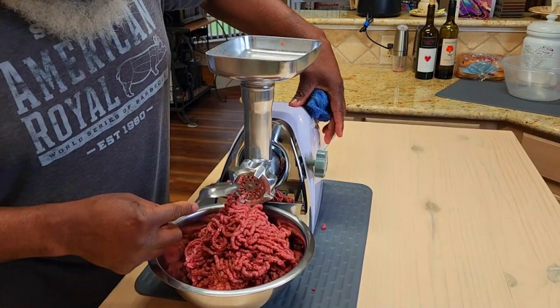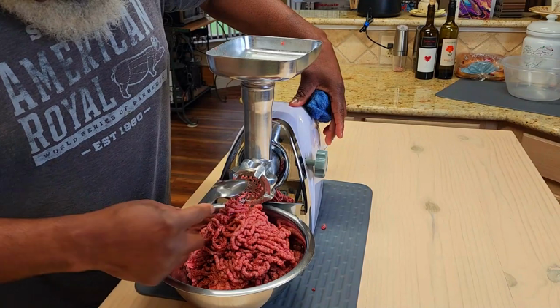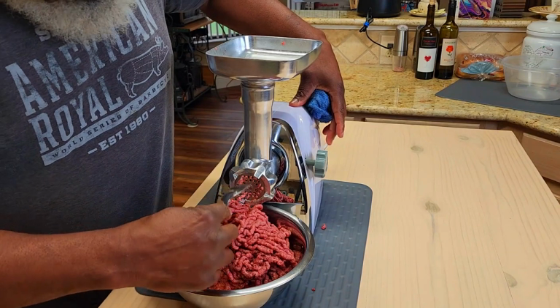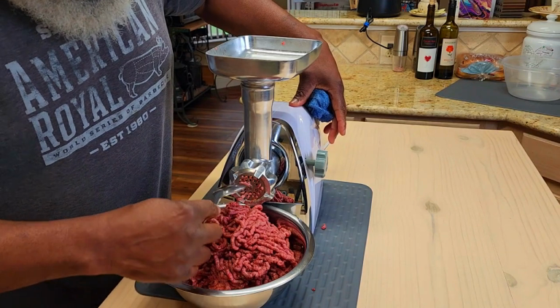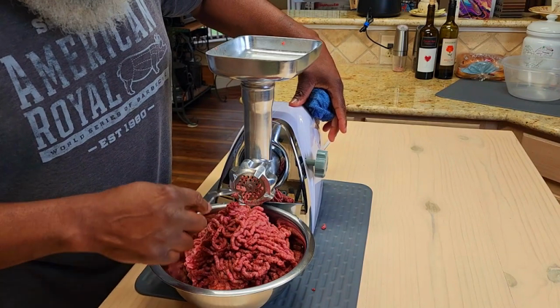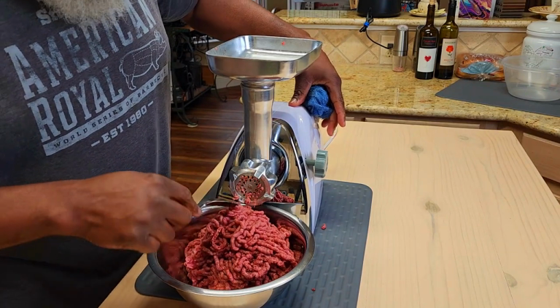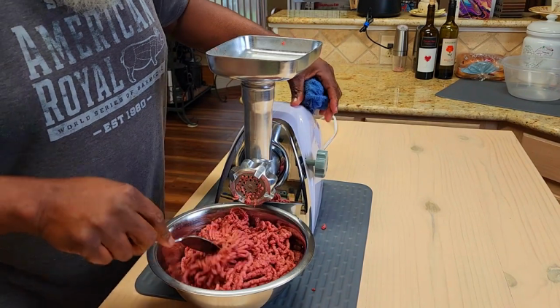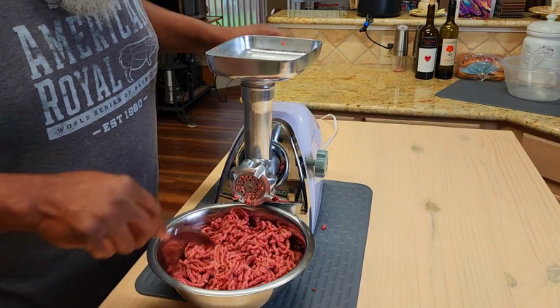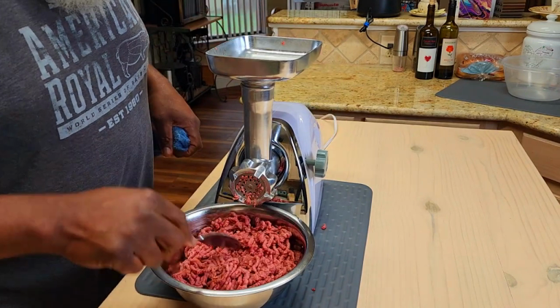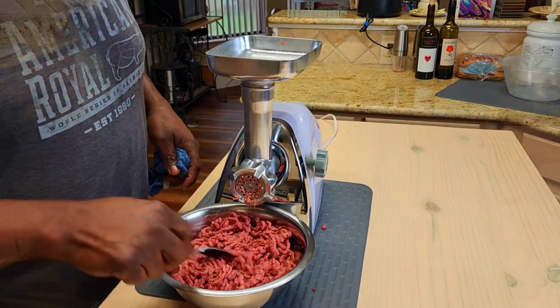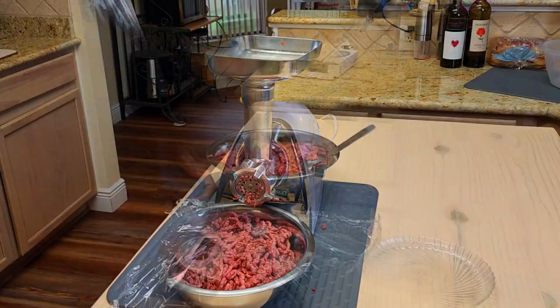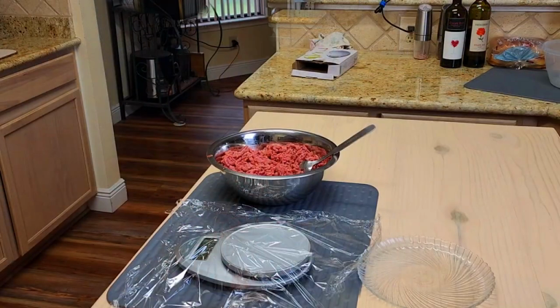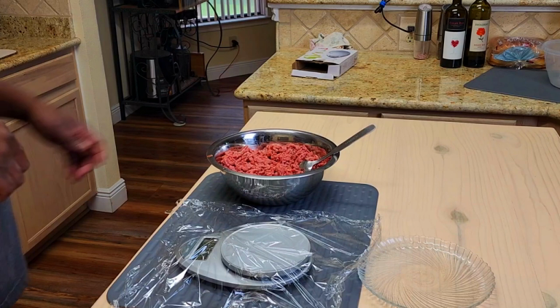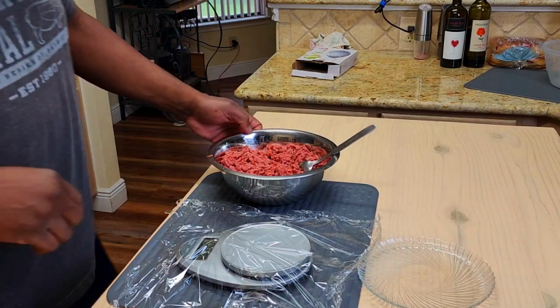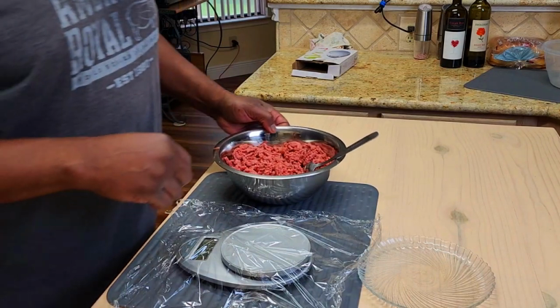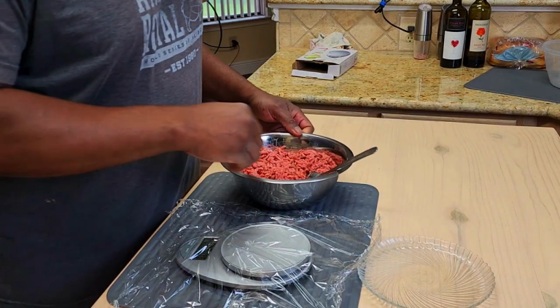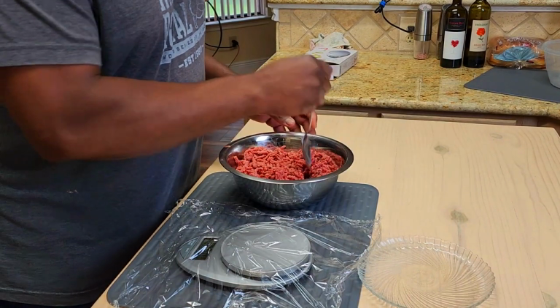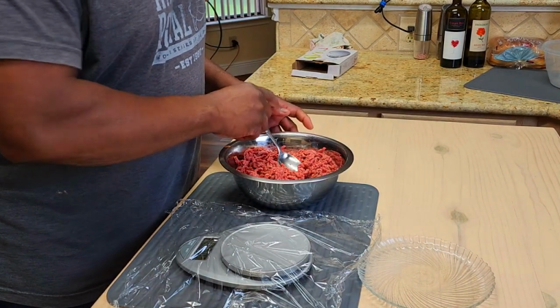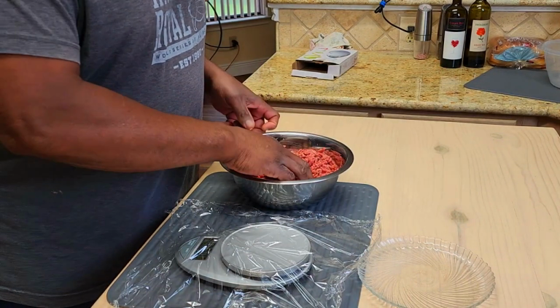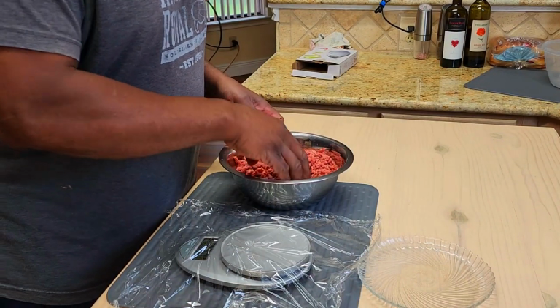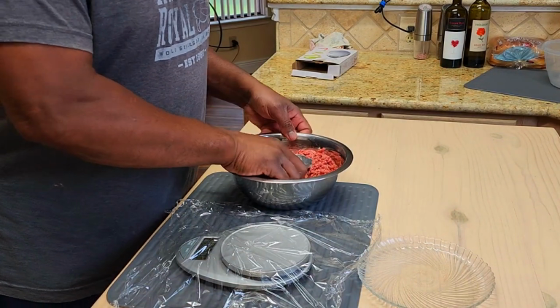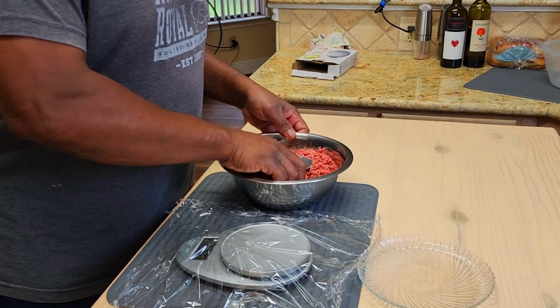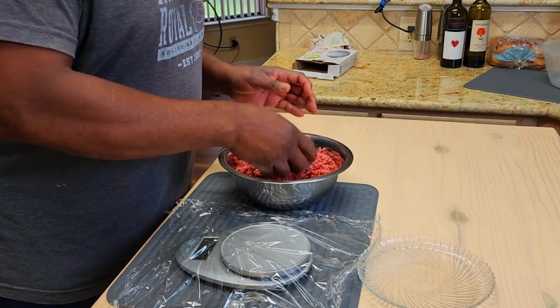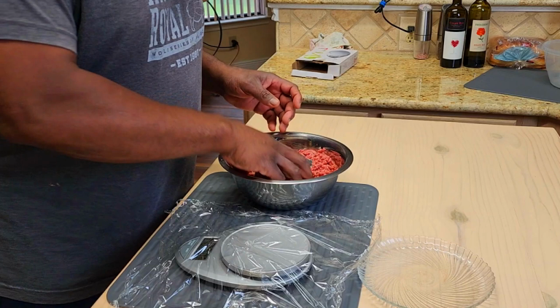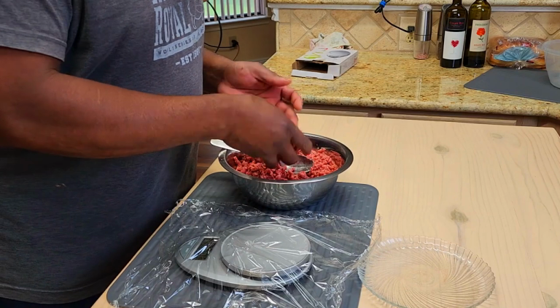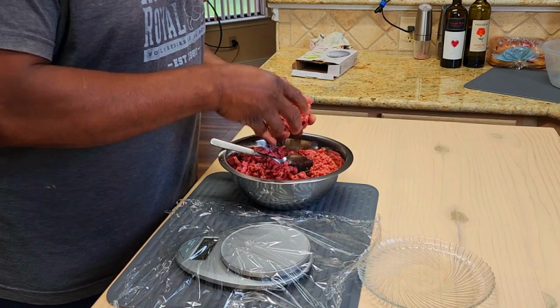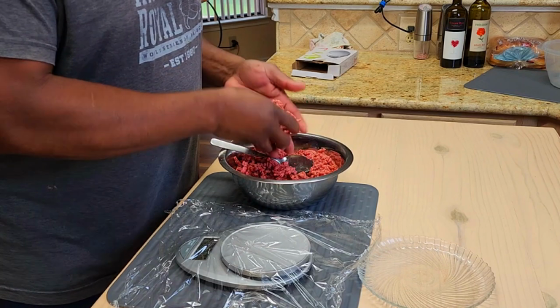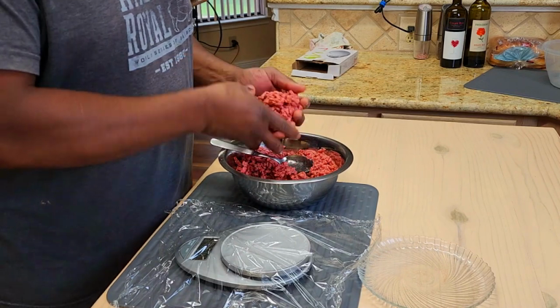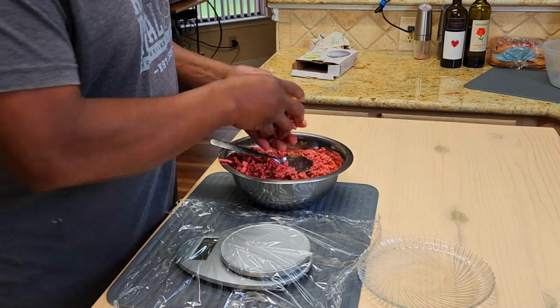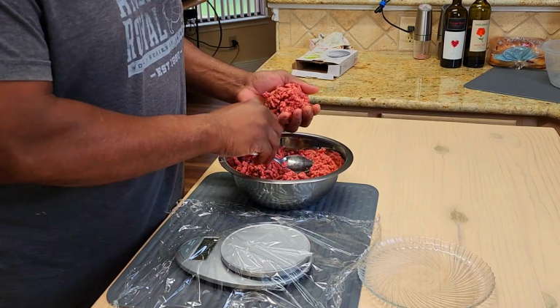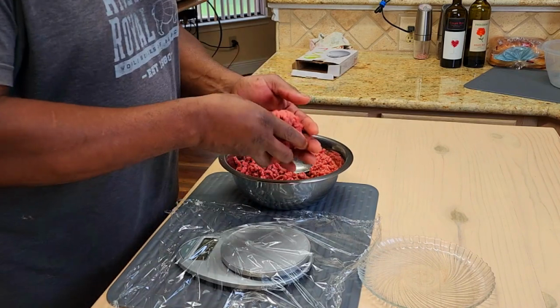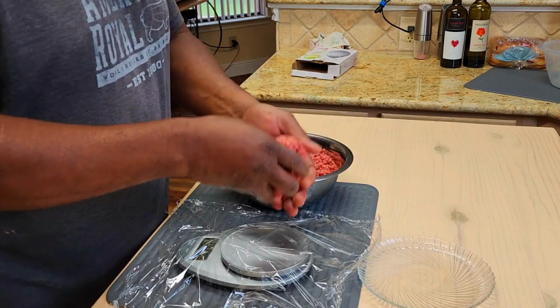That just about does it right there, folks — our second grind. Now I'm going to clean up and weigh these out into roughly quarter-pound loose balls.